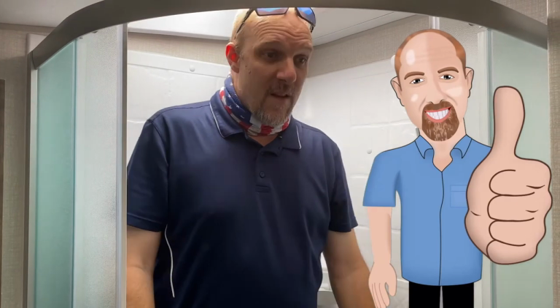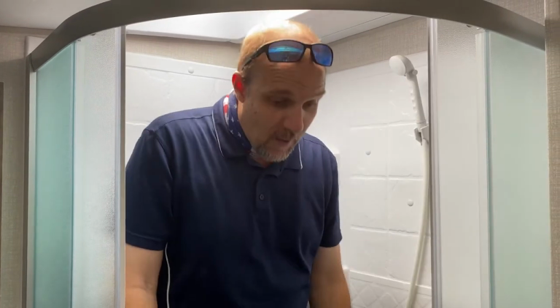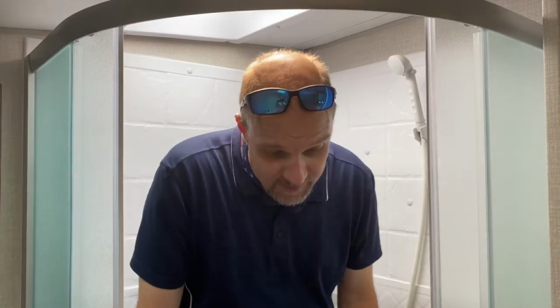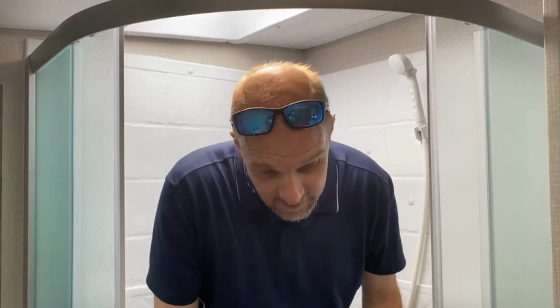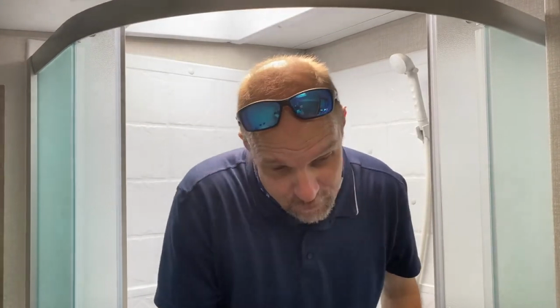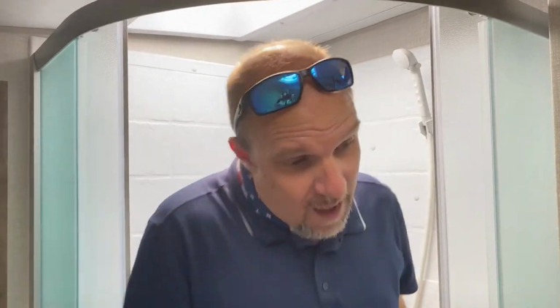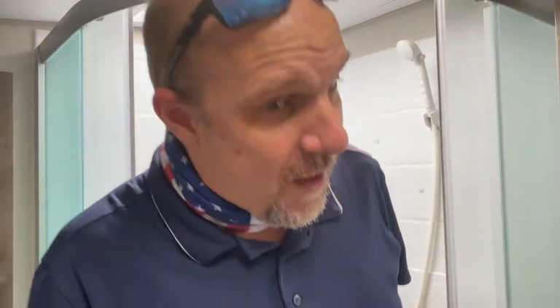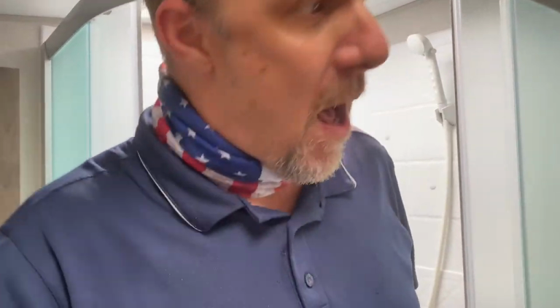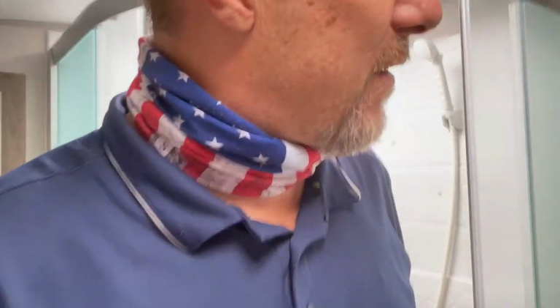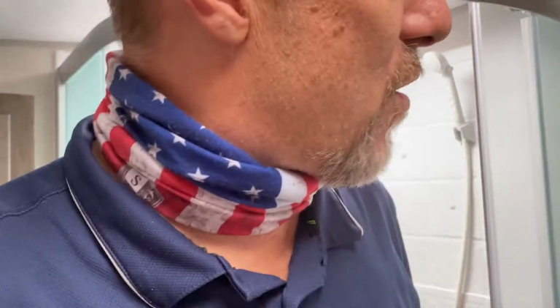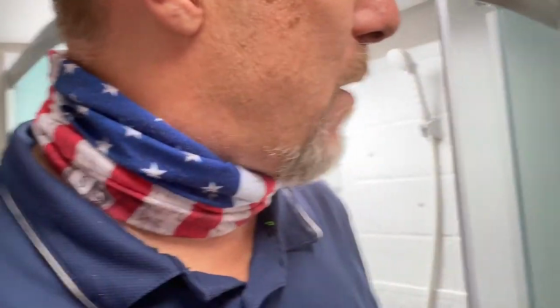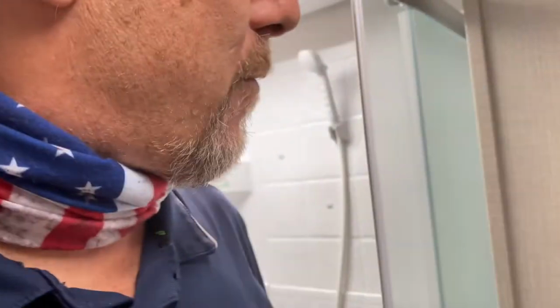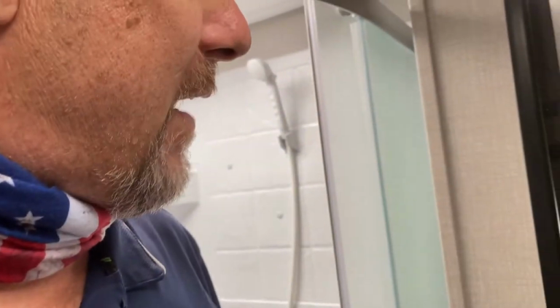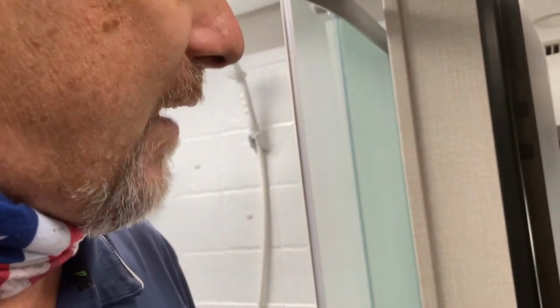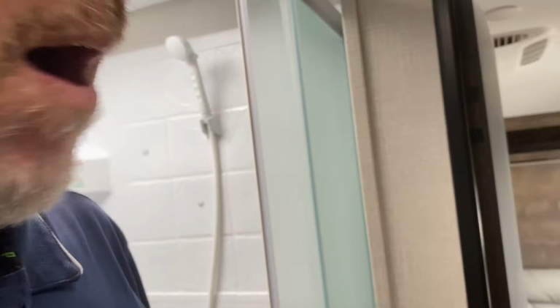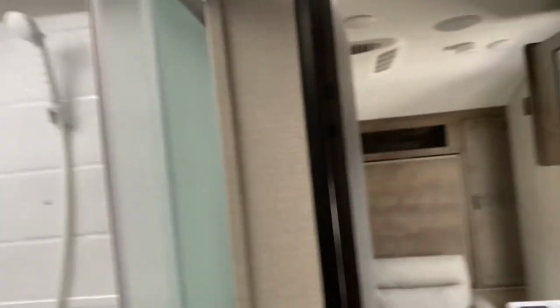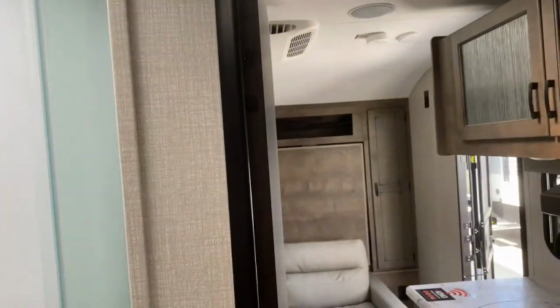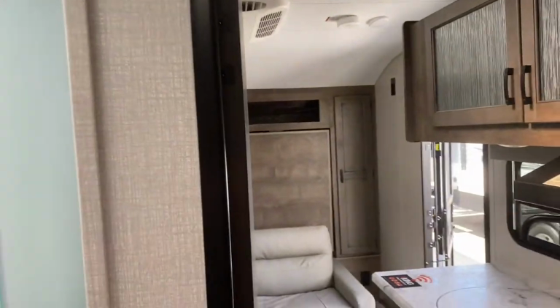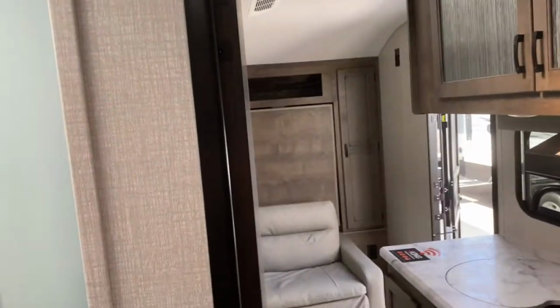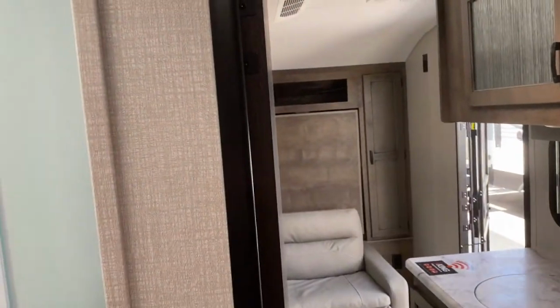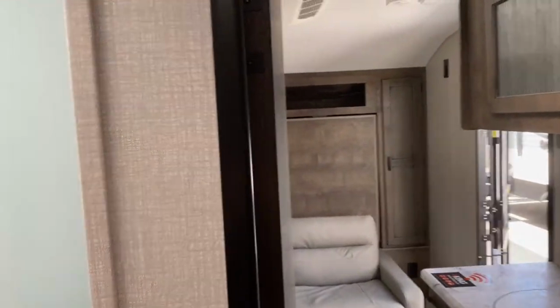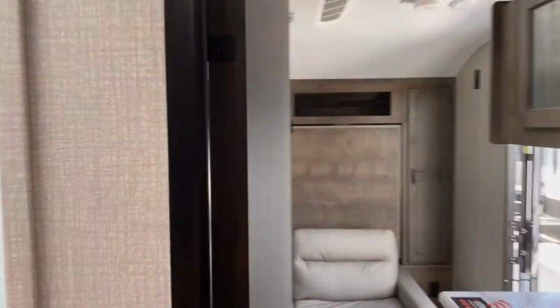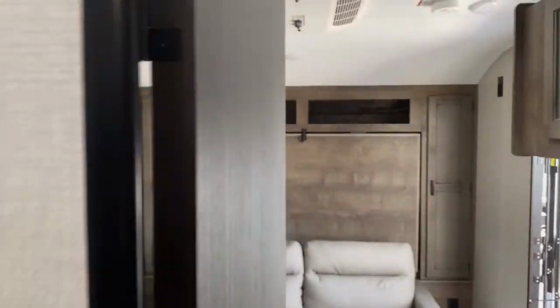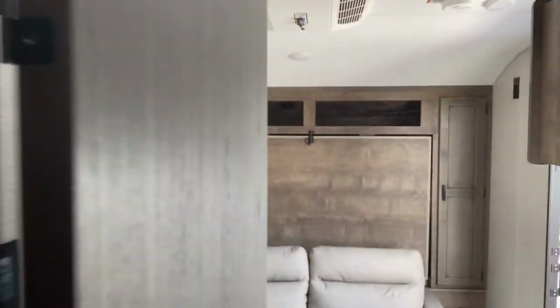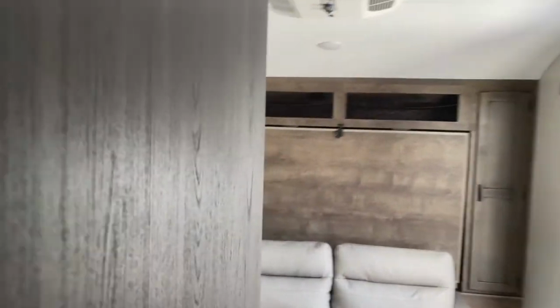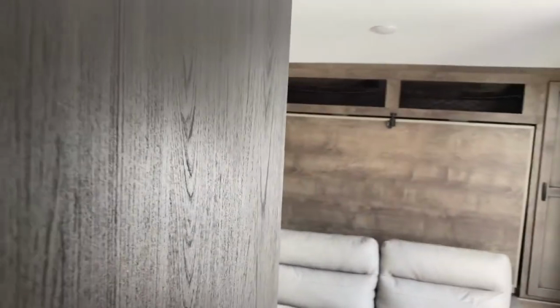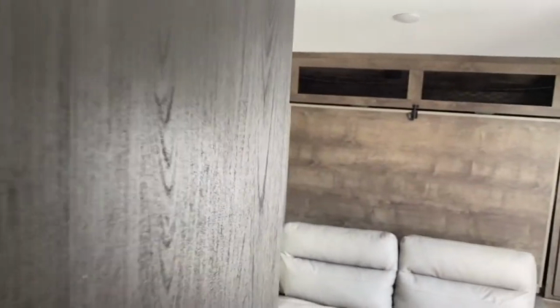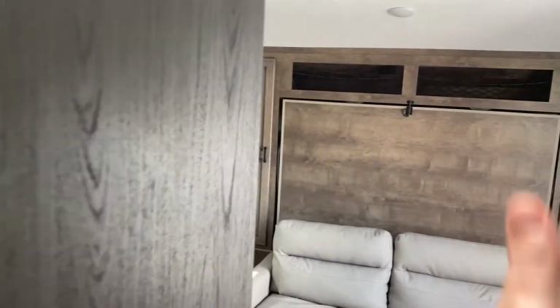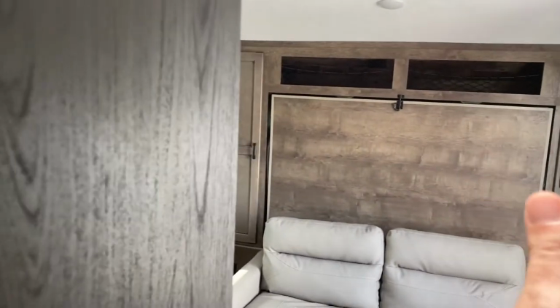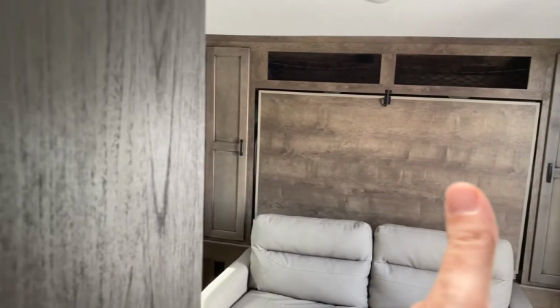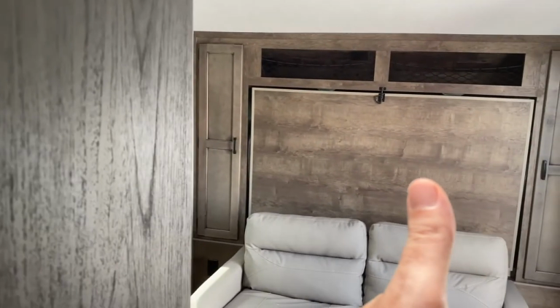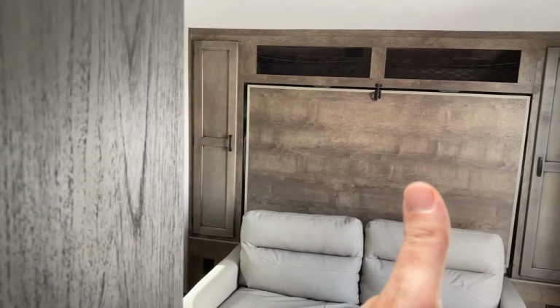If you like this model, this is the first time we've ever been in this model — let us know, leave a comment. Until the next time, we'll see you on the road!